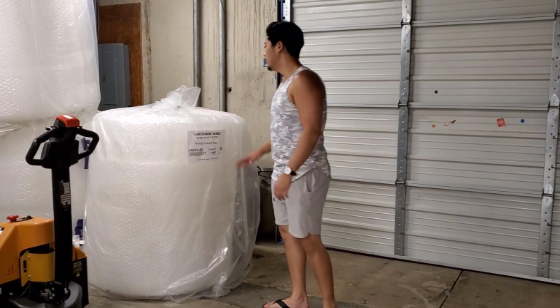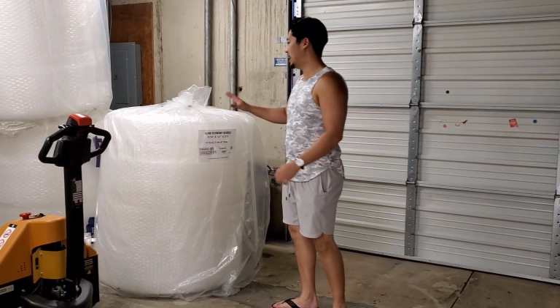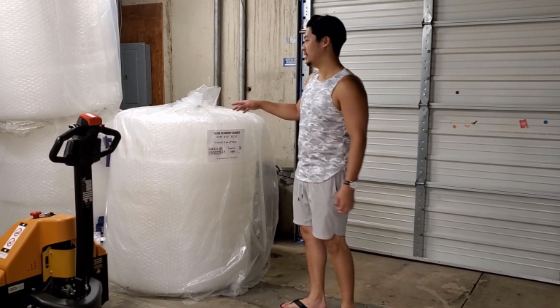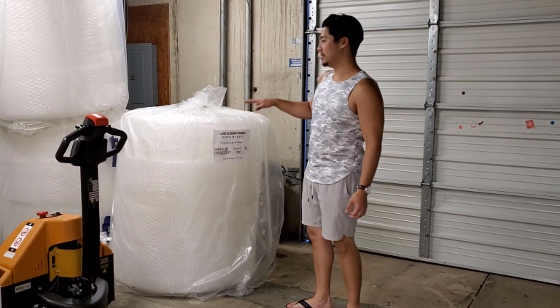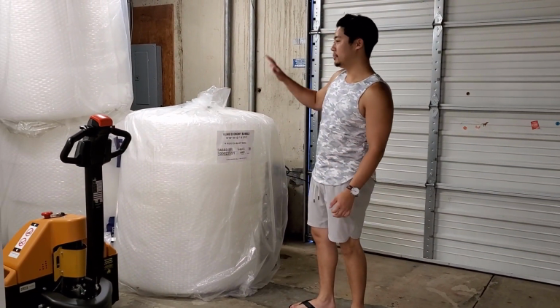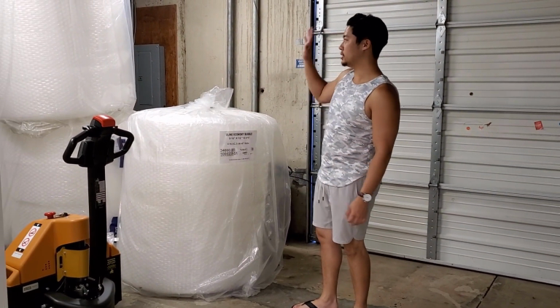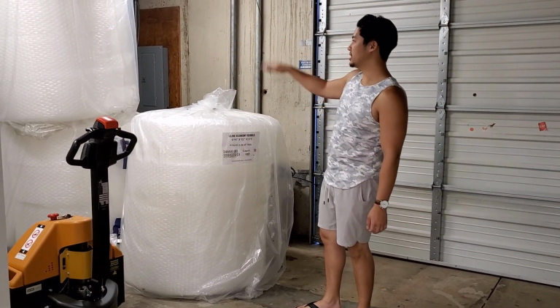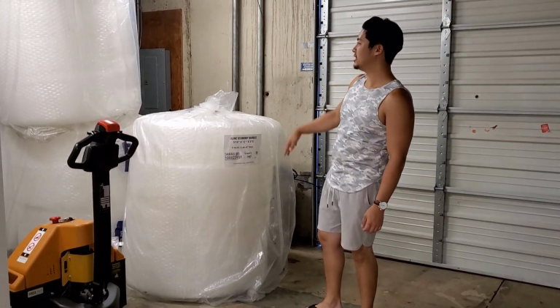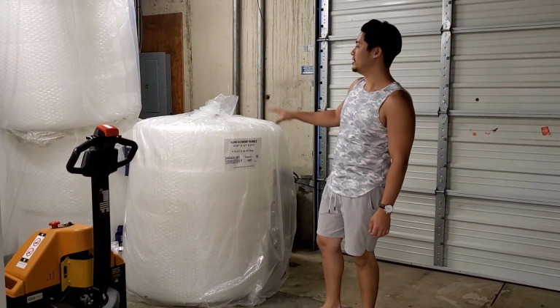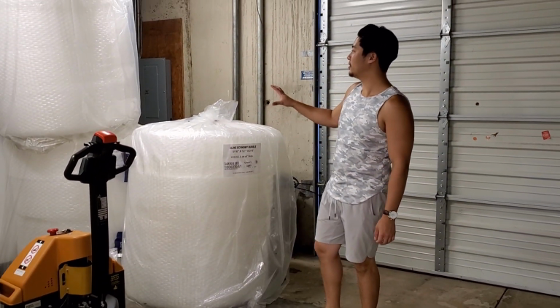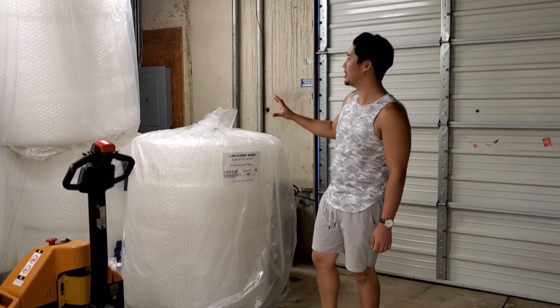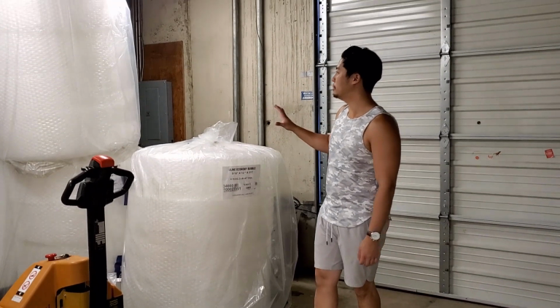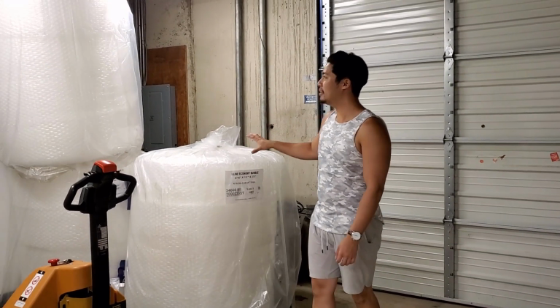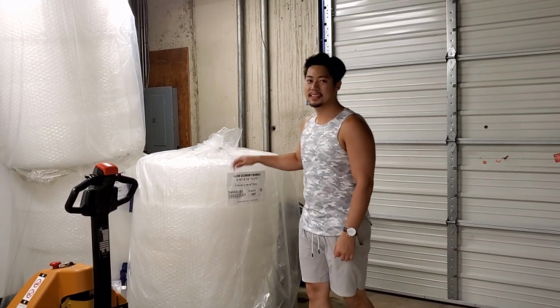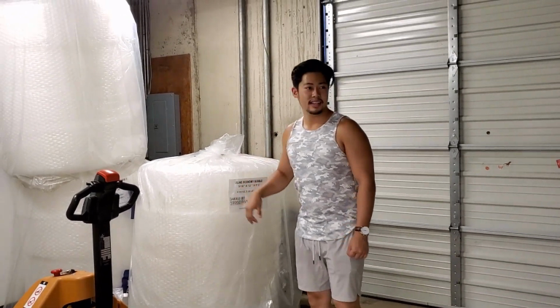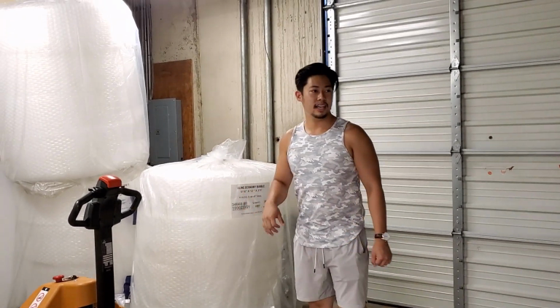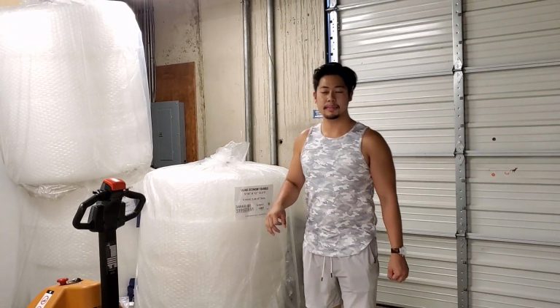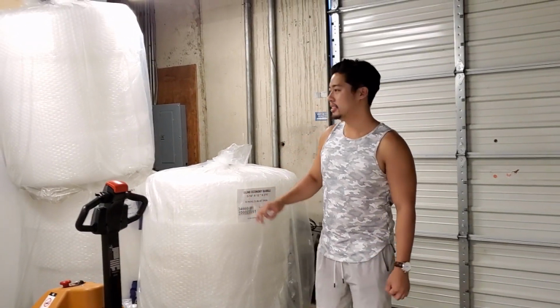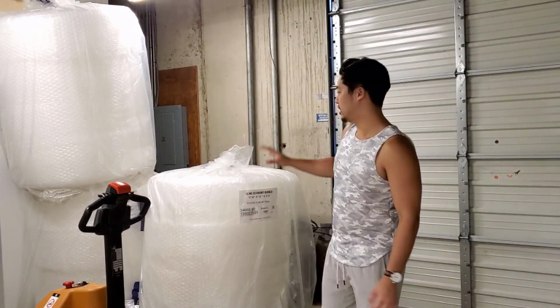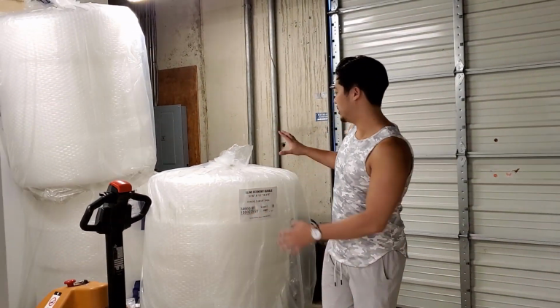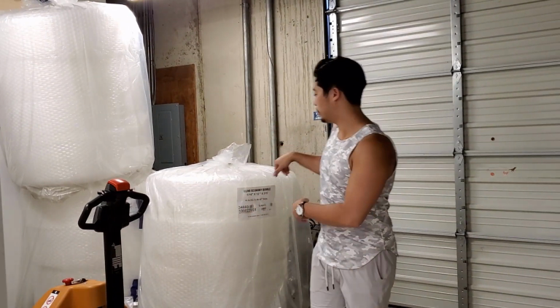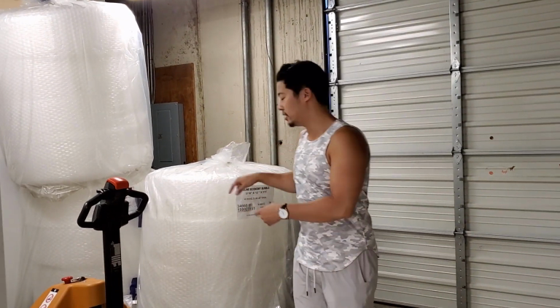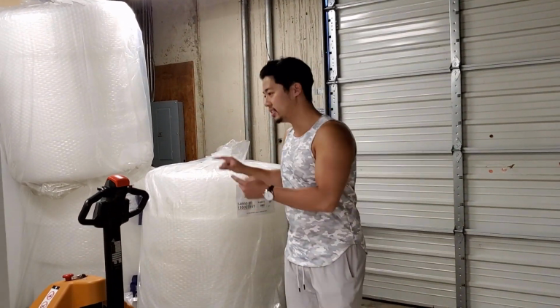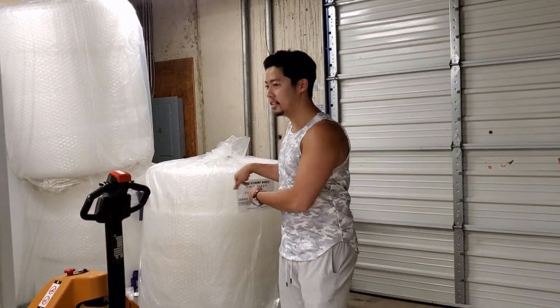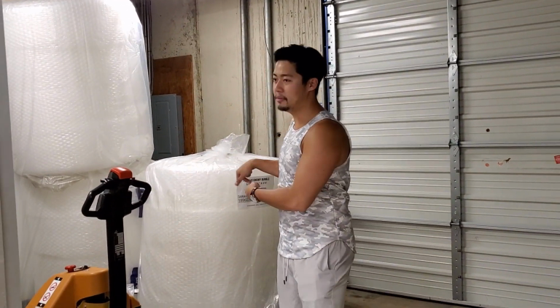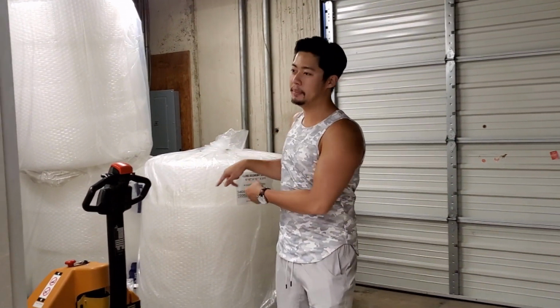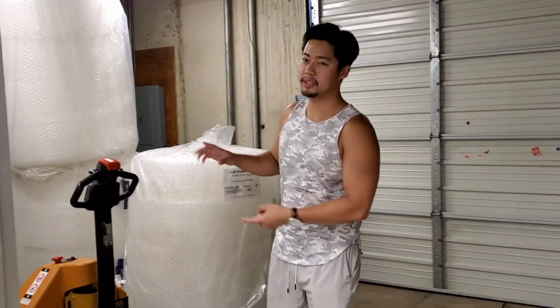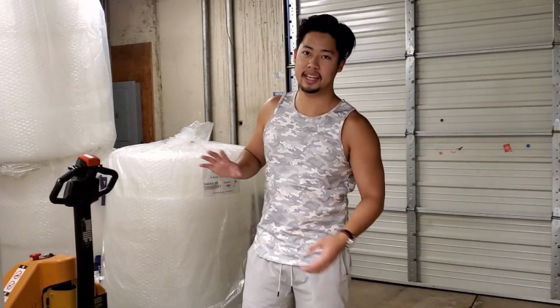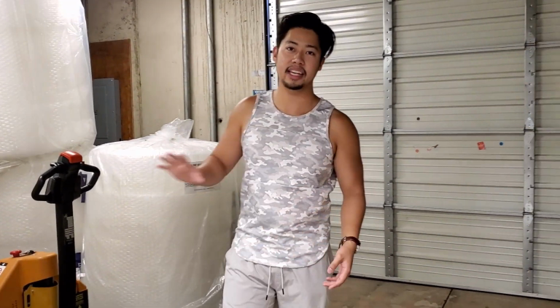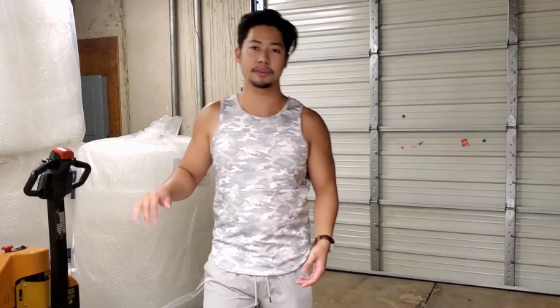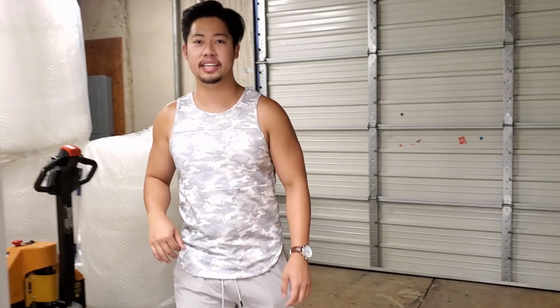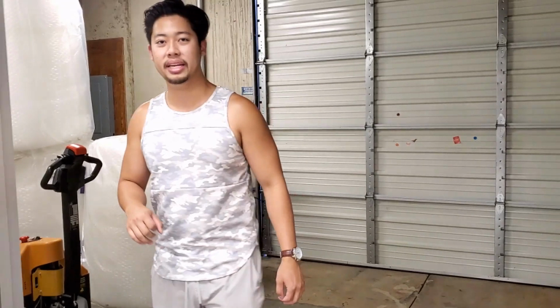We have a little bit of storage here for bubble wrap. This is our first layer of bubble wrap, and I'll show you our in-house one in a bit.